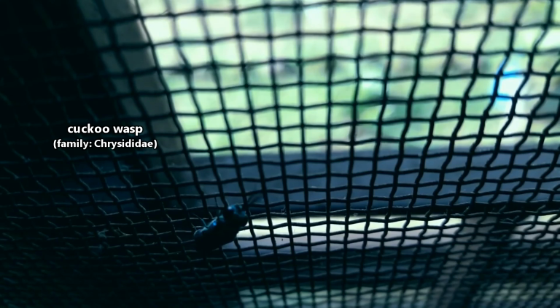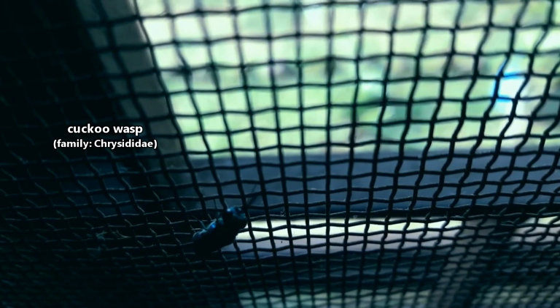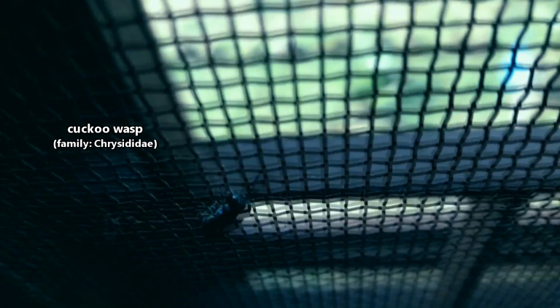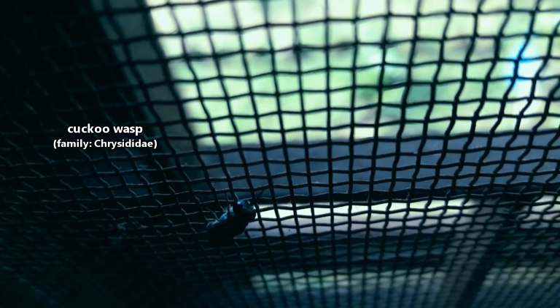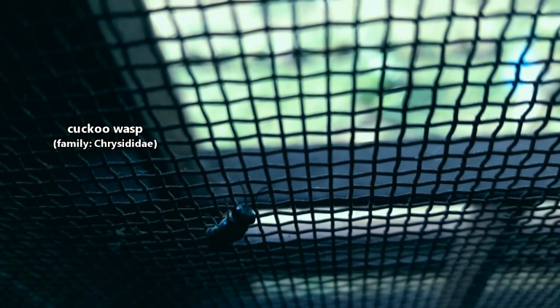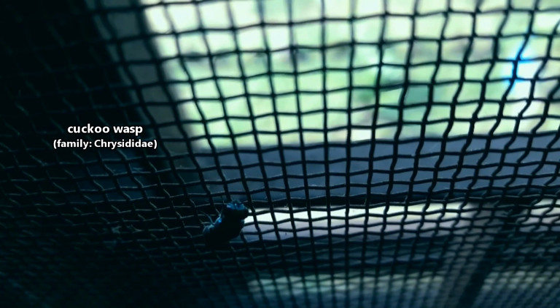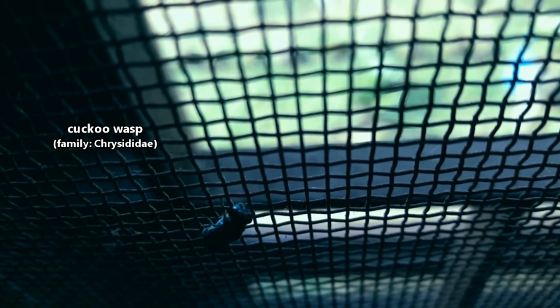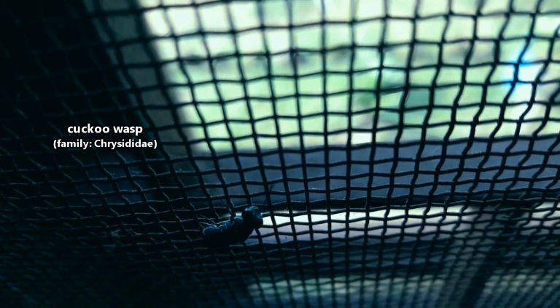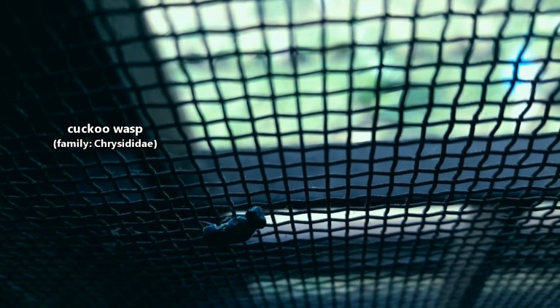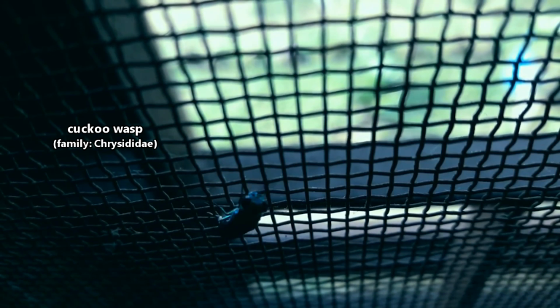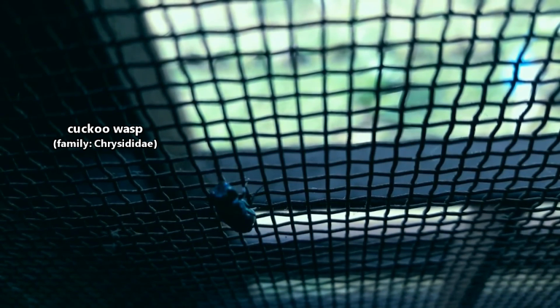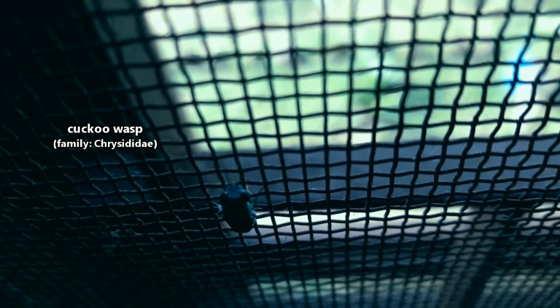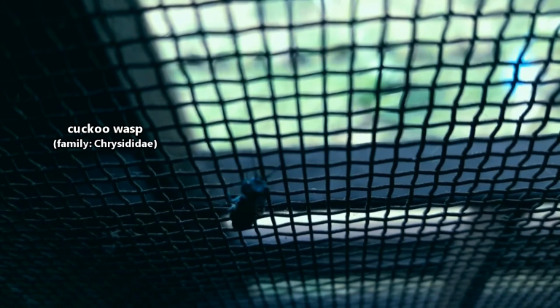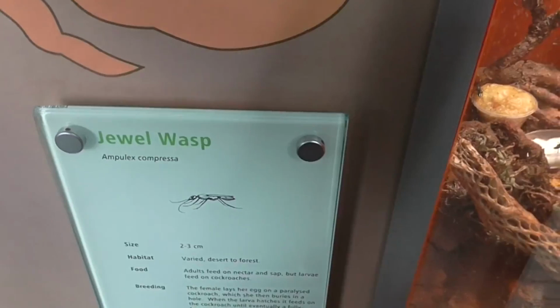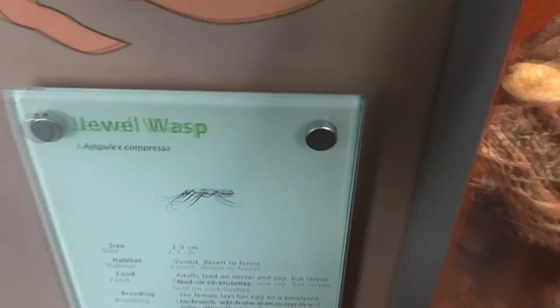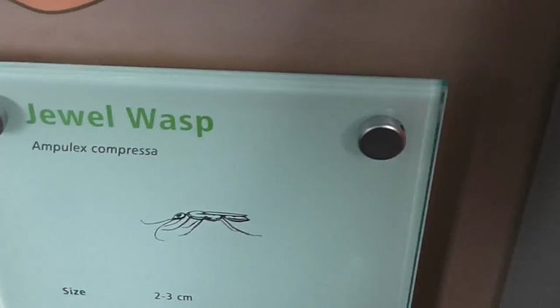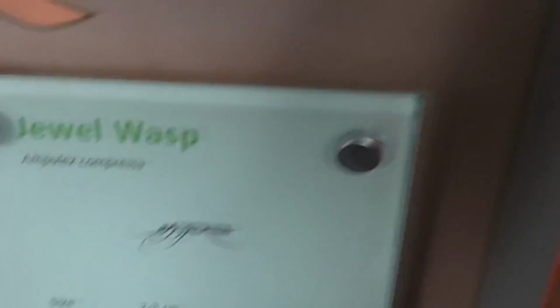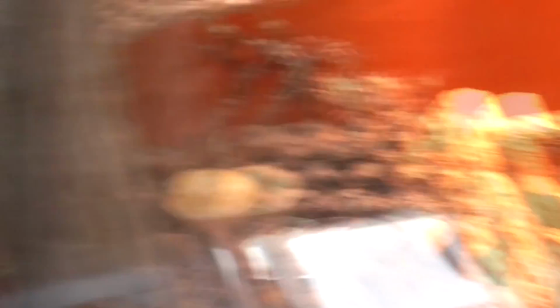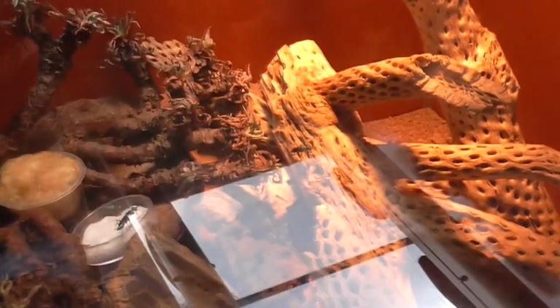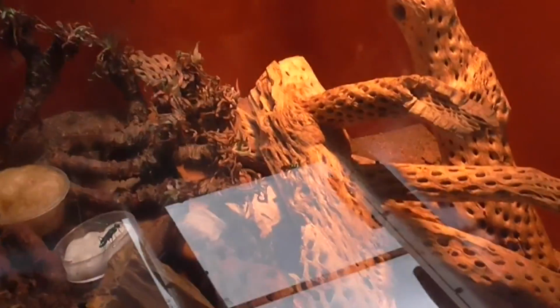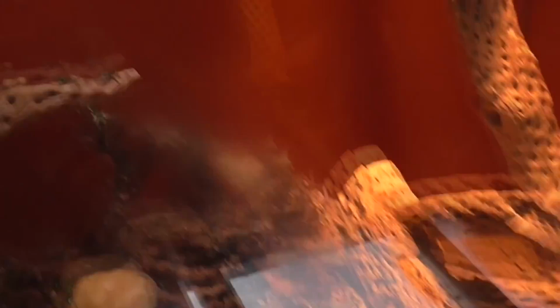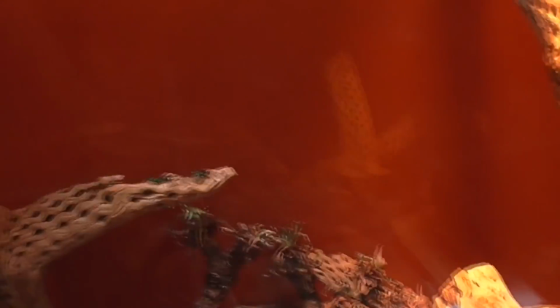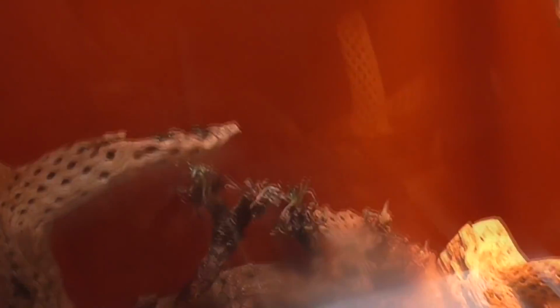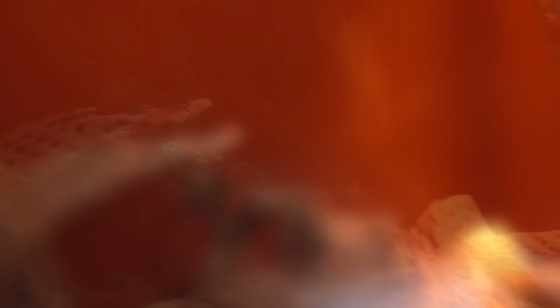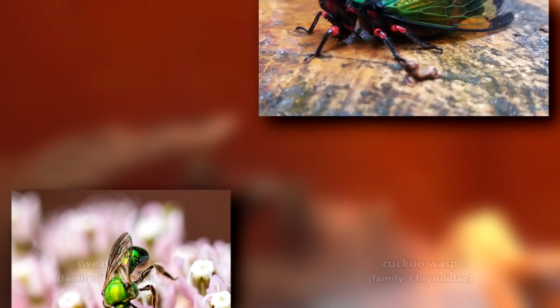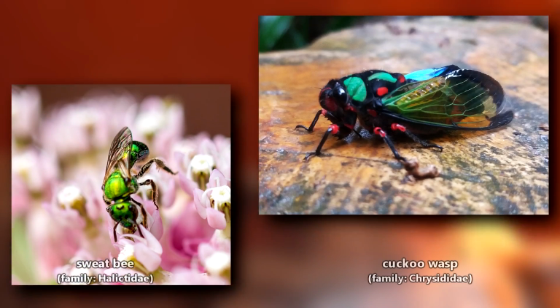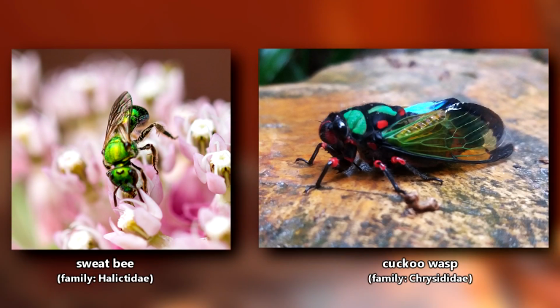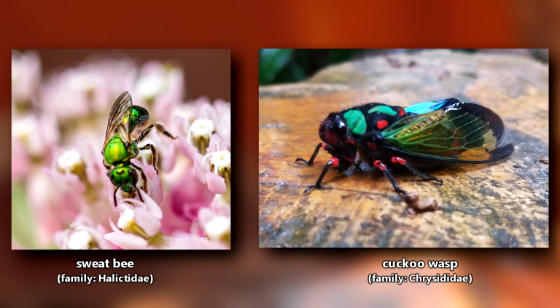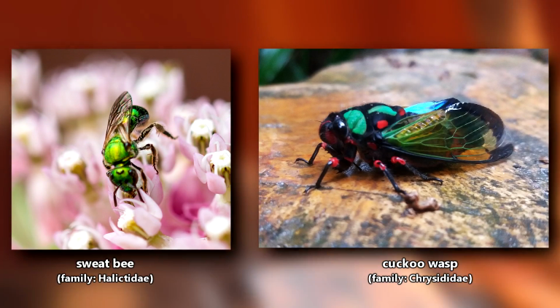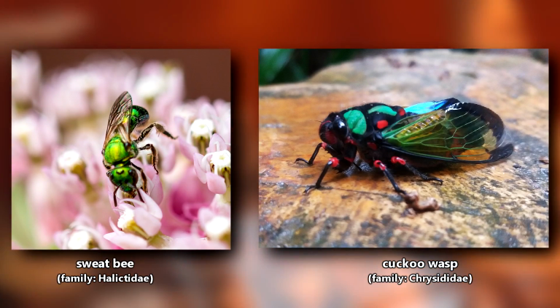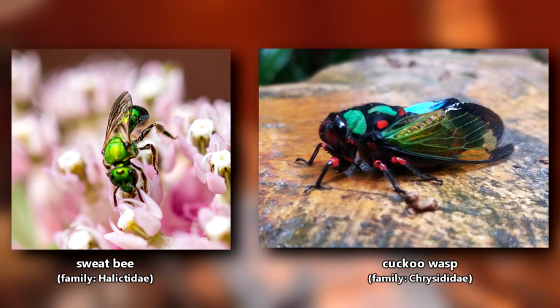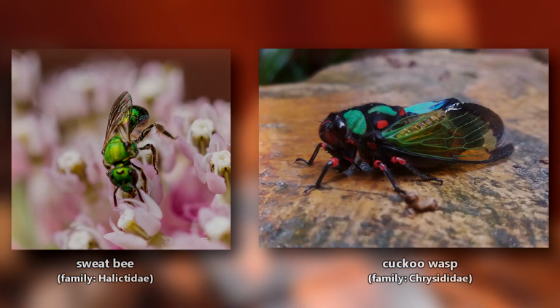These insects have many common names due to their bright, colorful, metallic appearance. They're also known as the jewel wasp, gold wasp, ruby wasp, and emerald wasp. They look a bit like sweat bees but are described as bulkier.